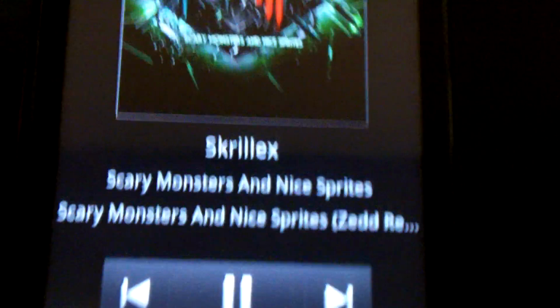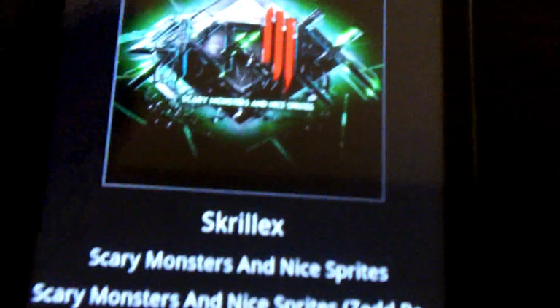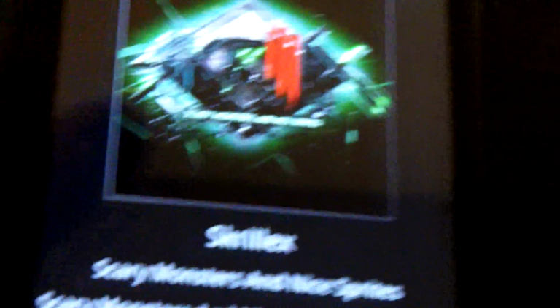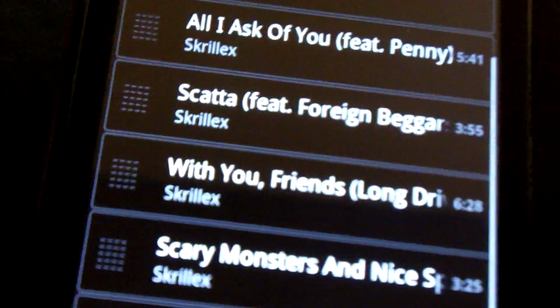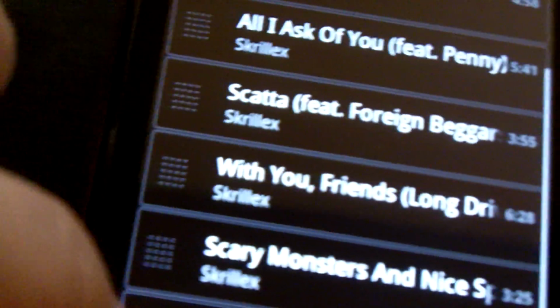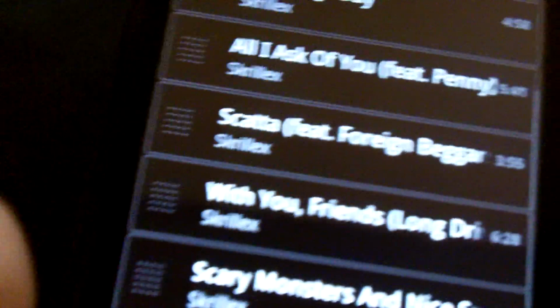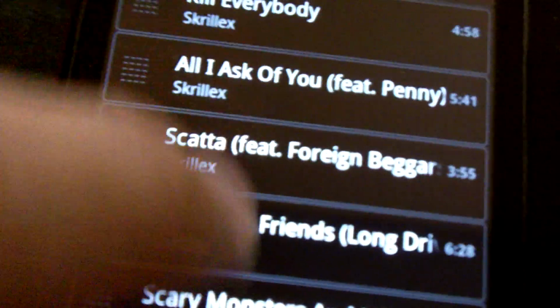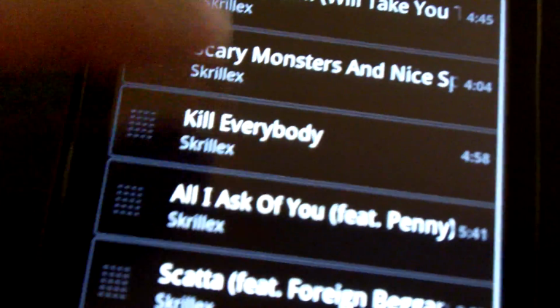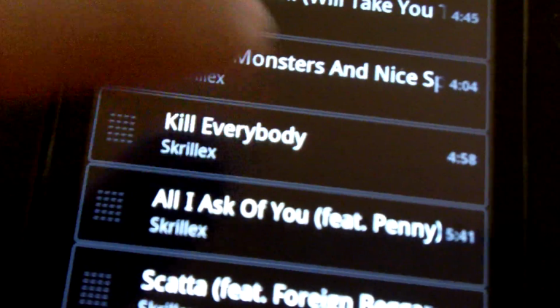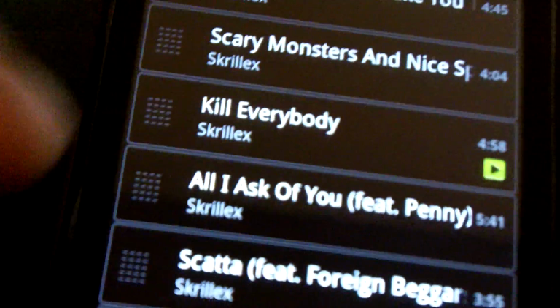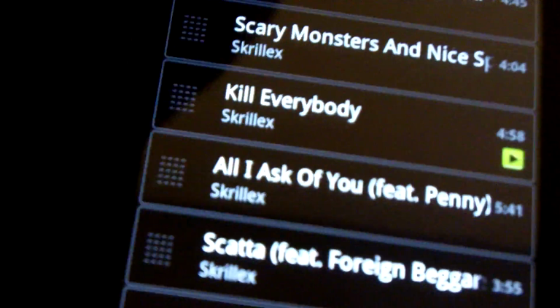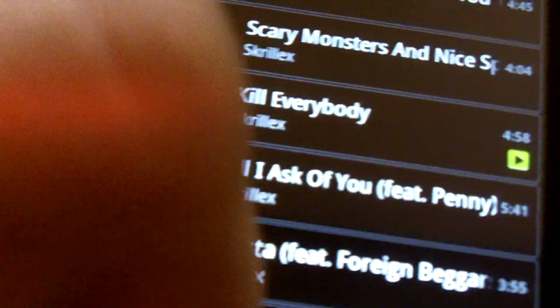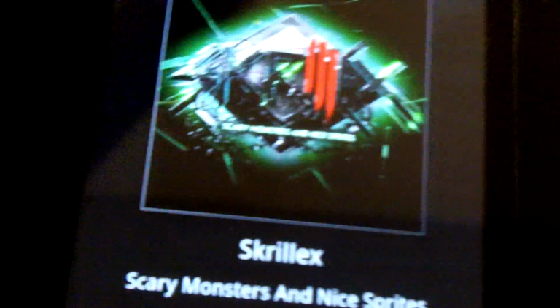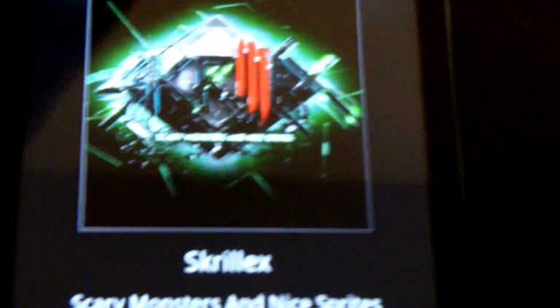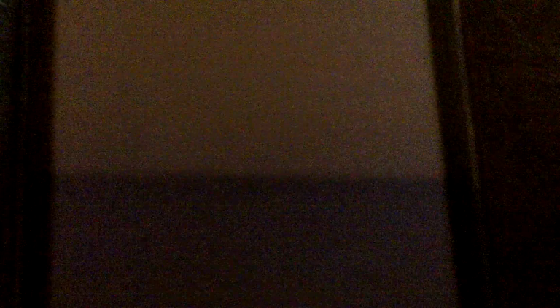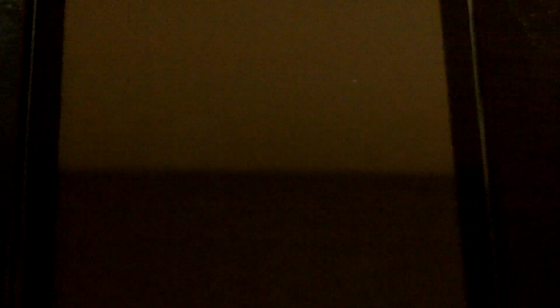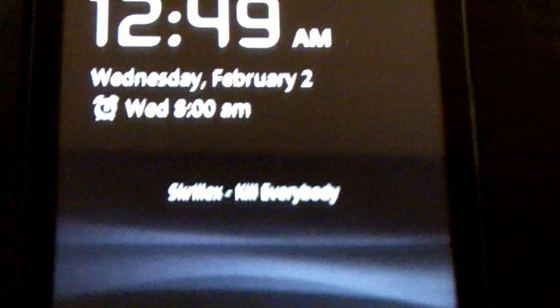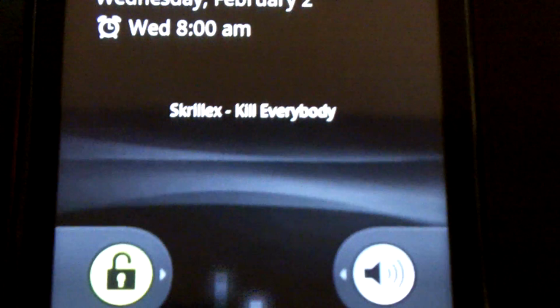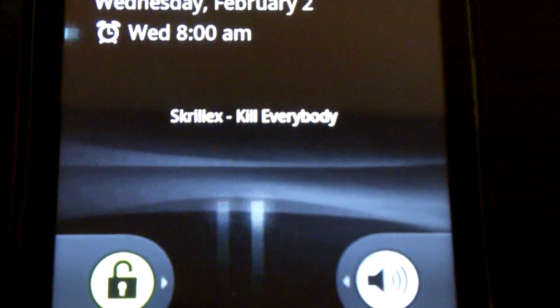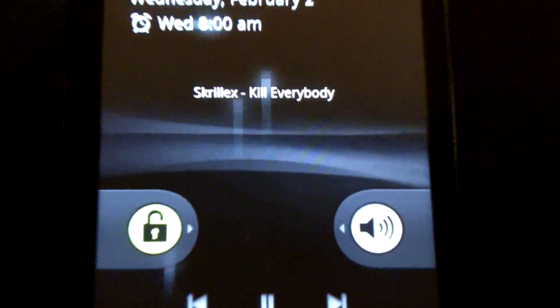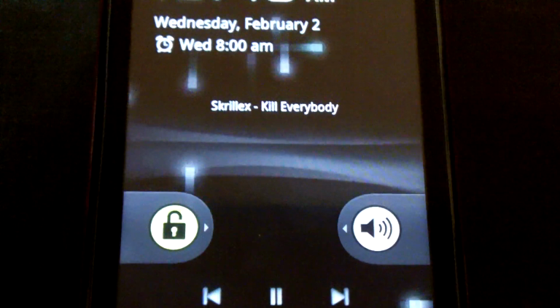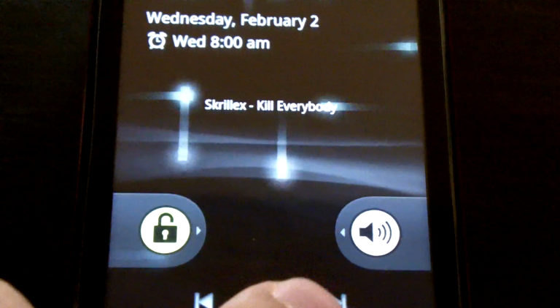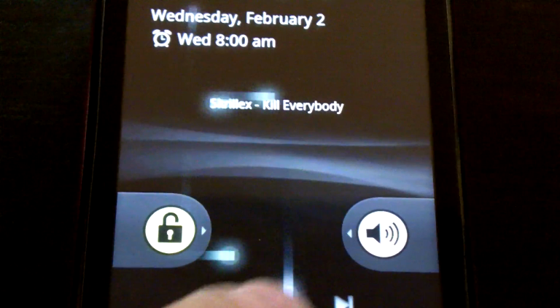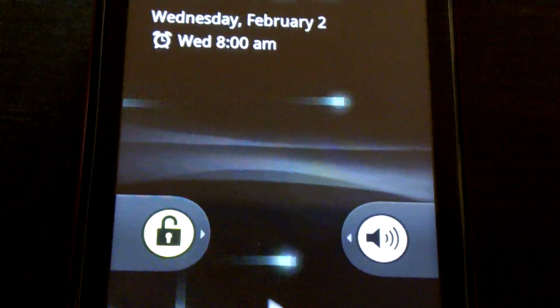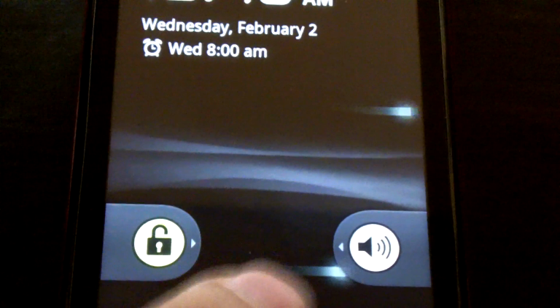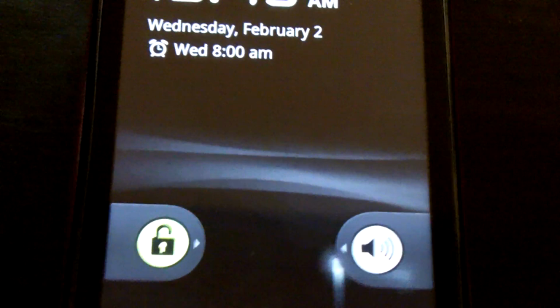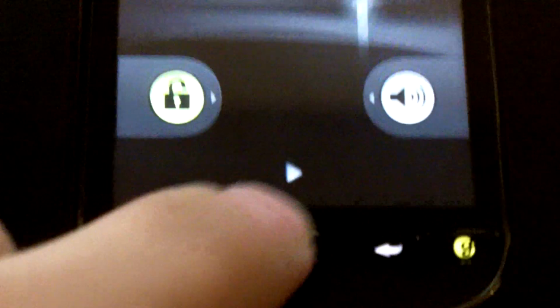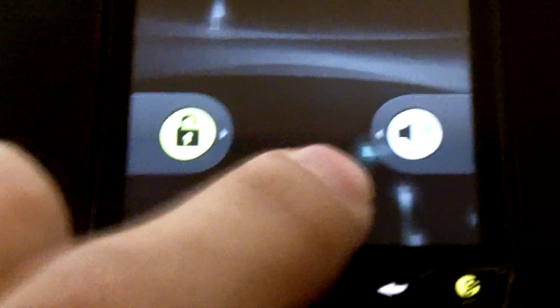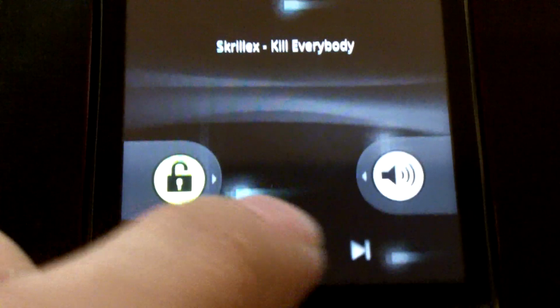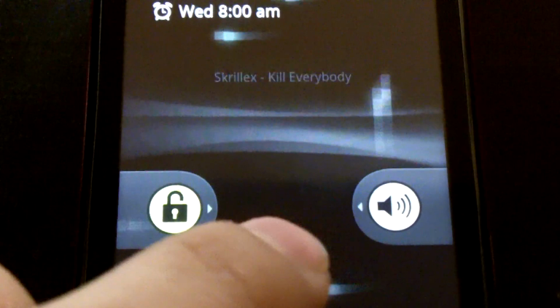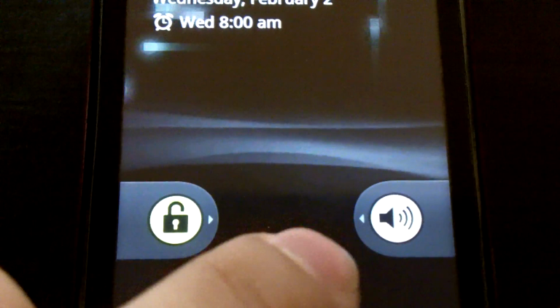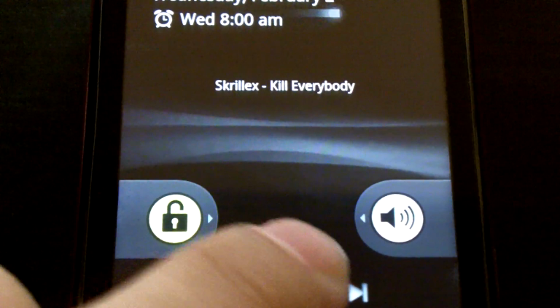Let's play a song with a controller timer. Let's just play and pause. It goes away and comes back.